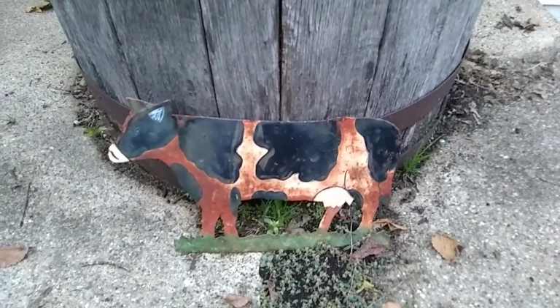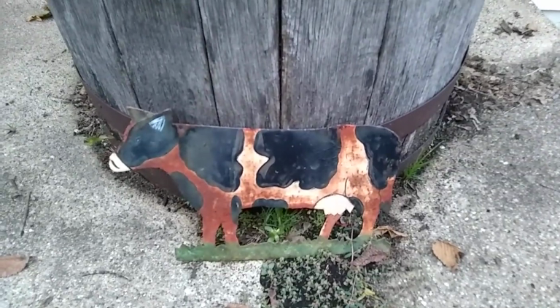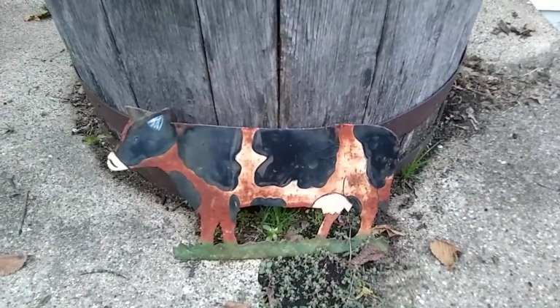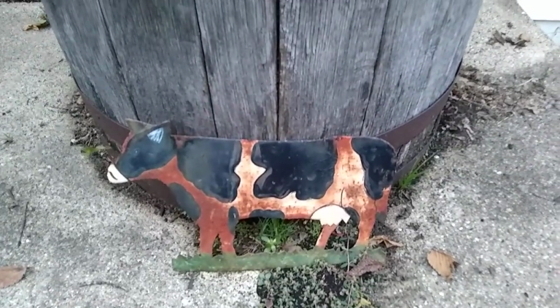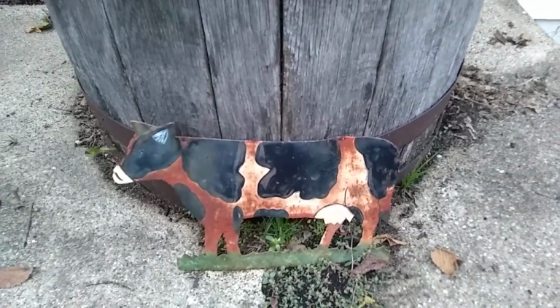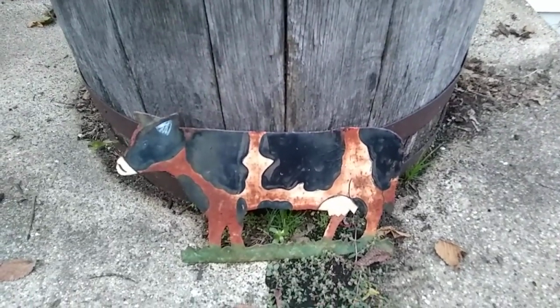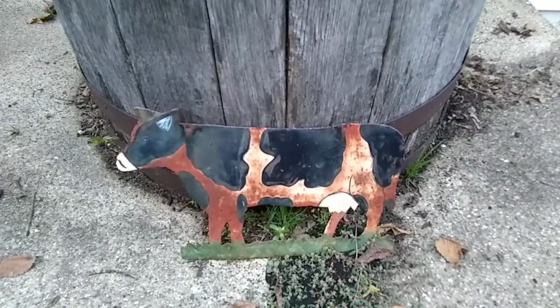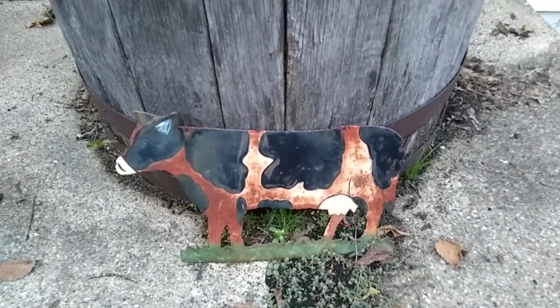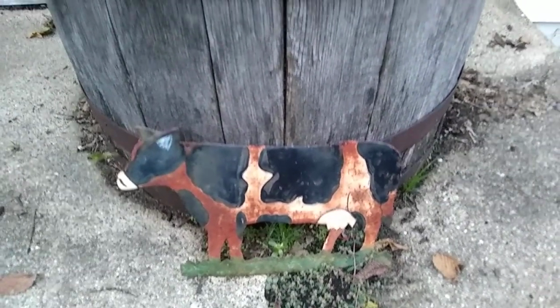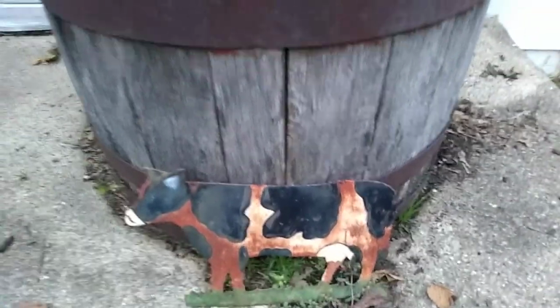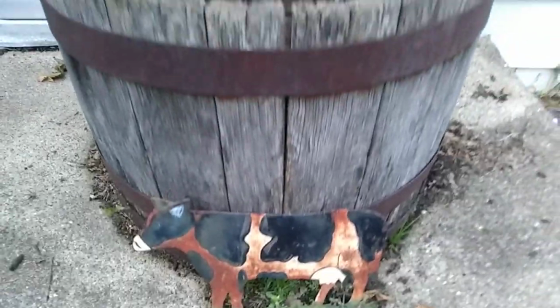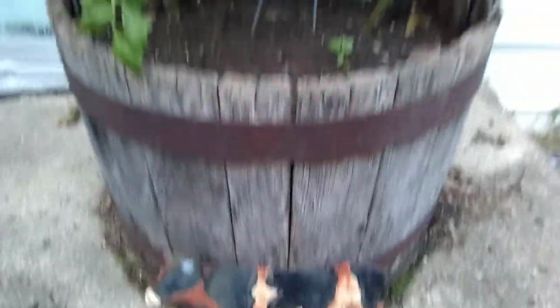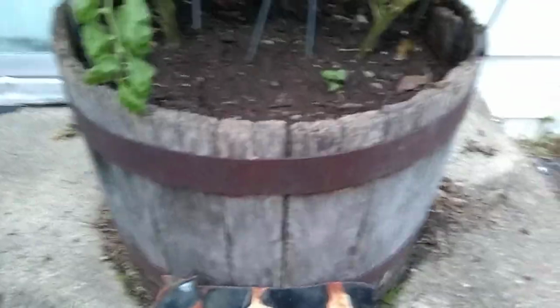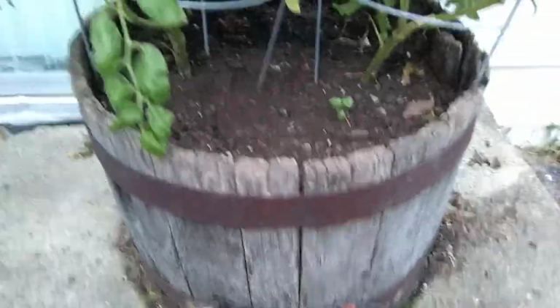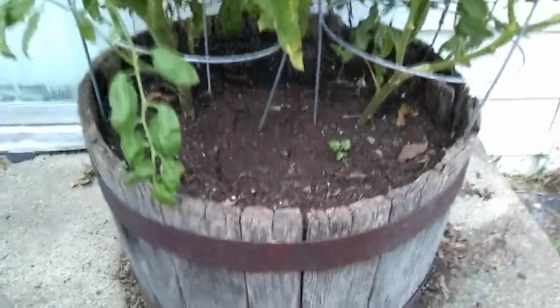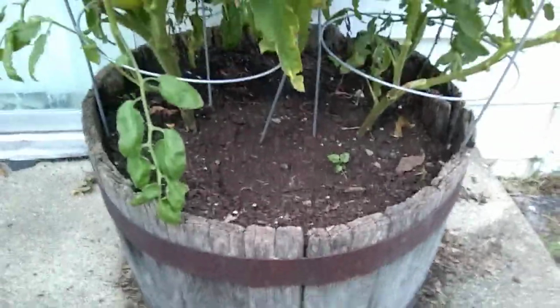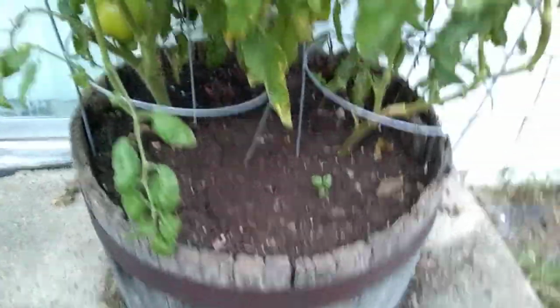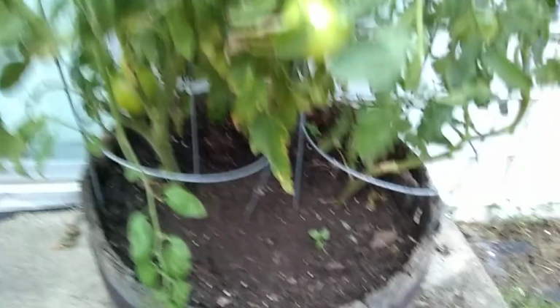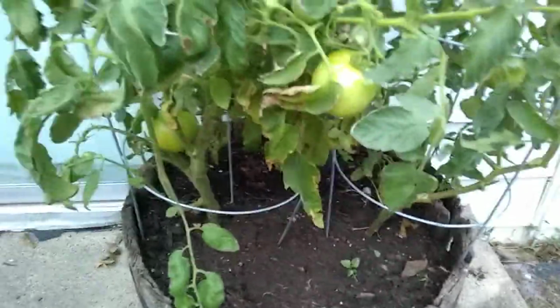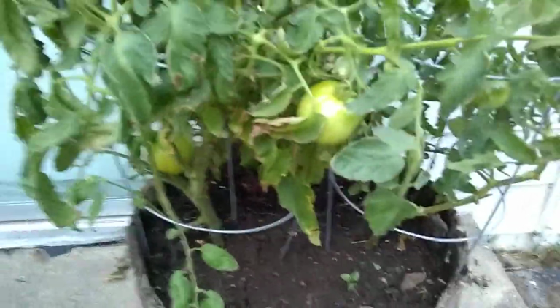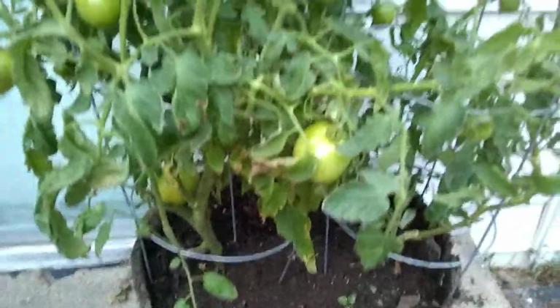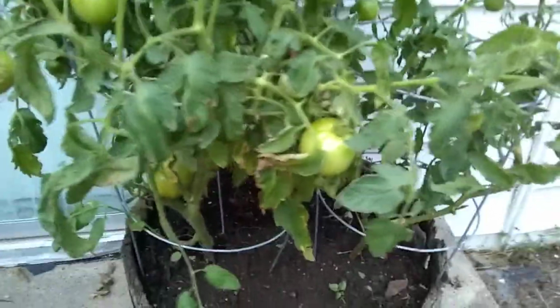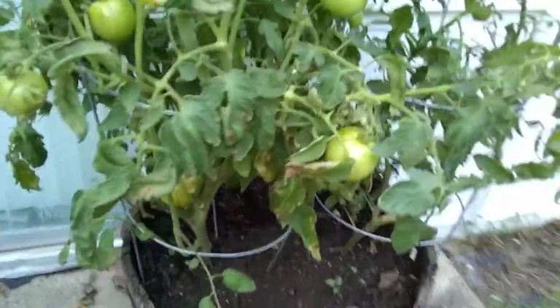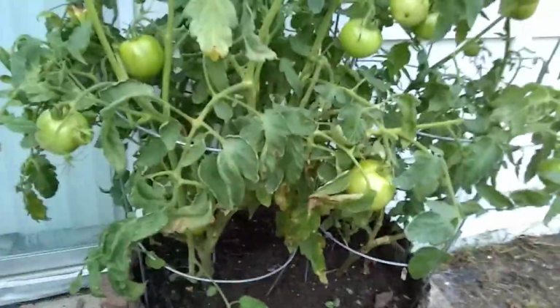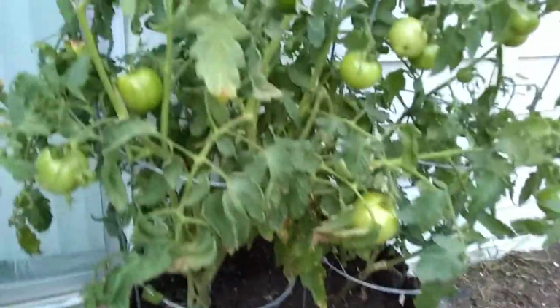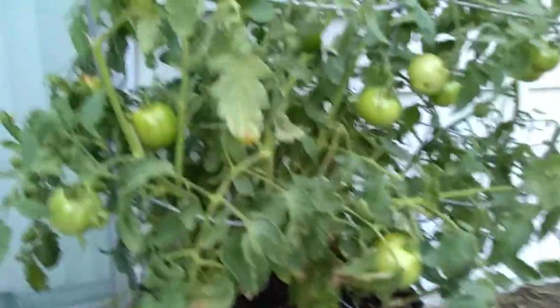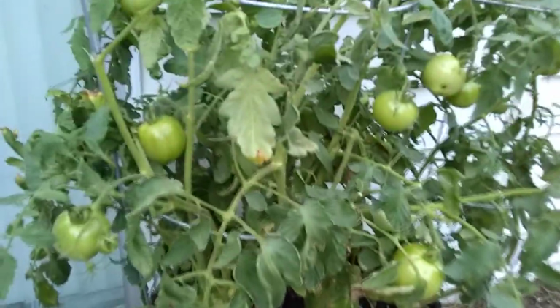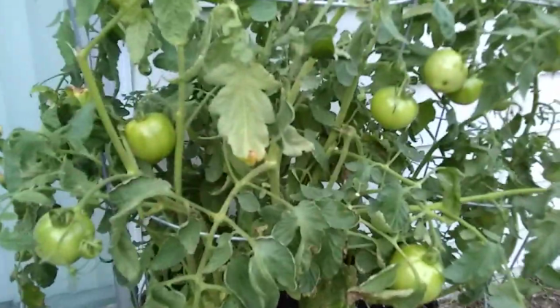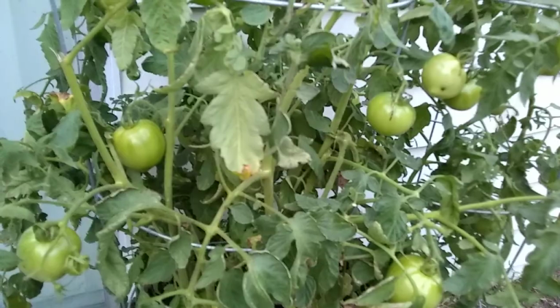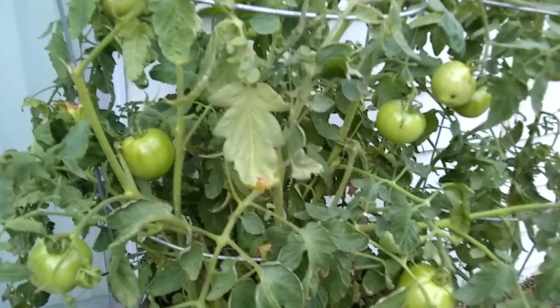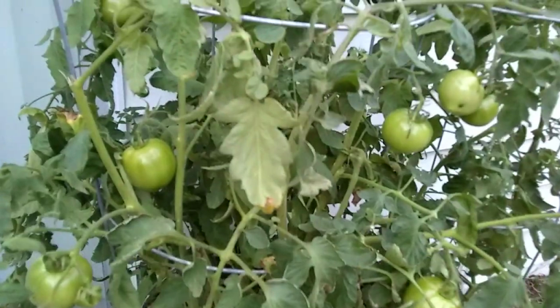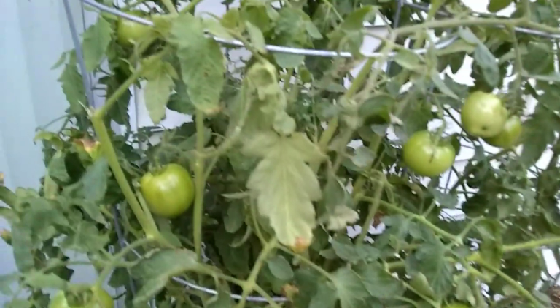Tomatoes in a Barrel, Part 23. Just a quick update. We got nice growth and a lot of tomatoes on the left side.